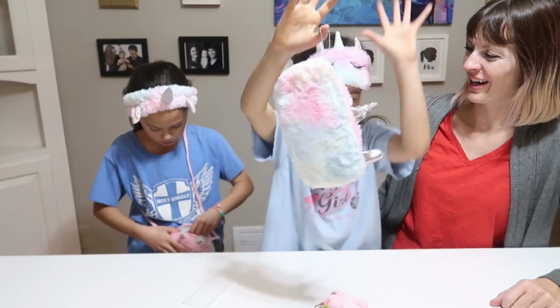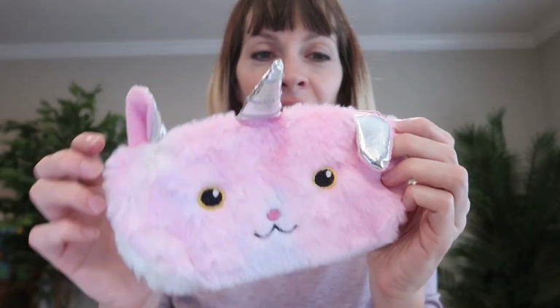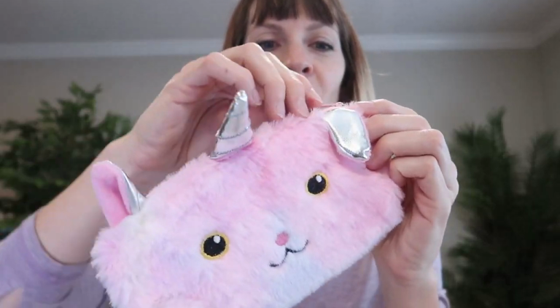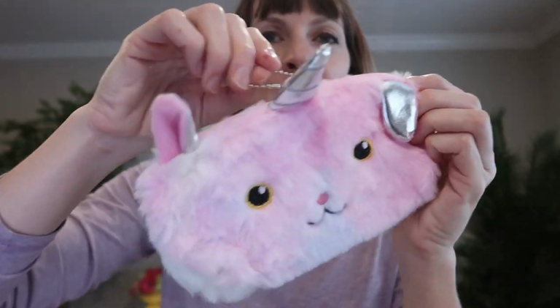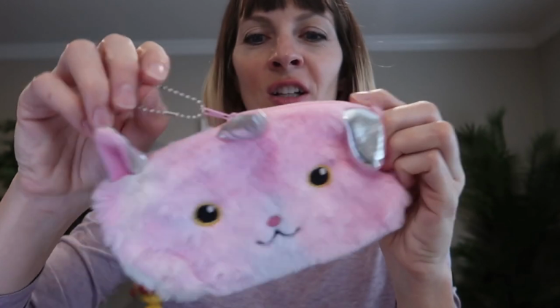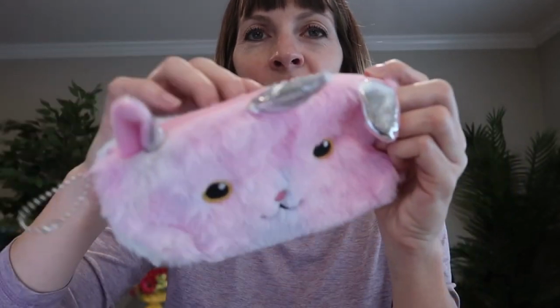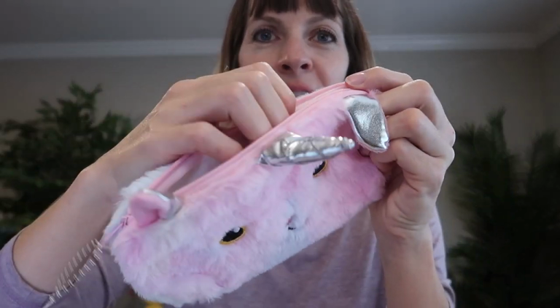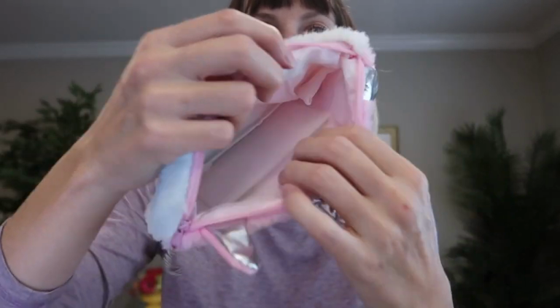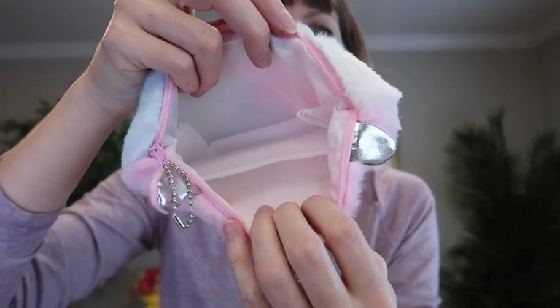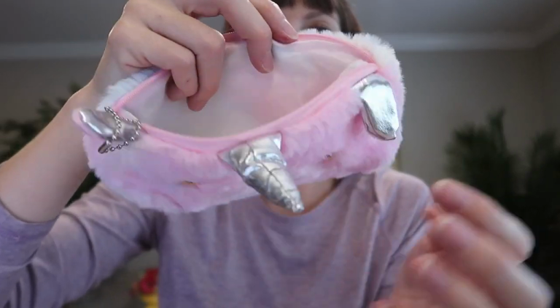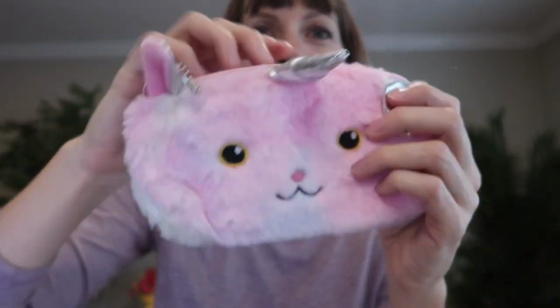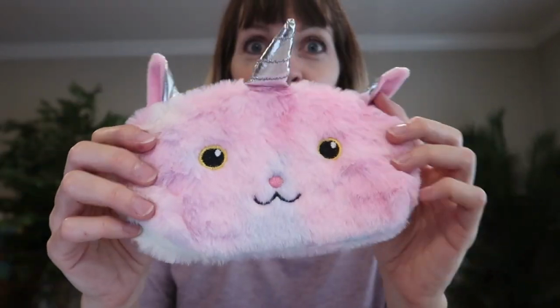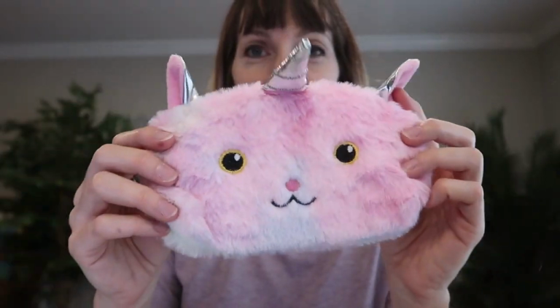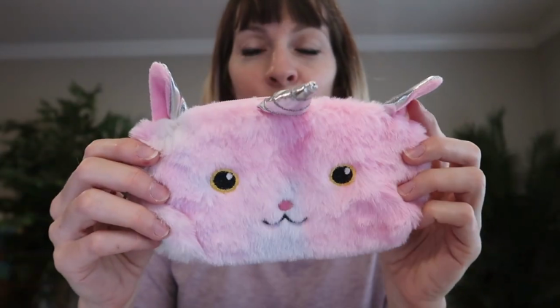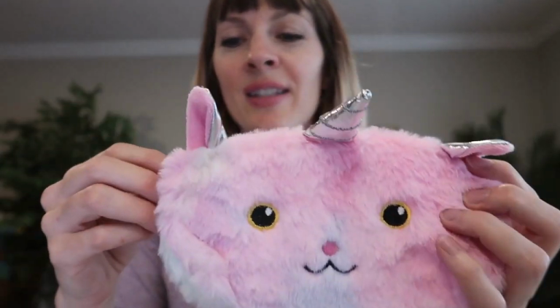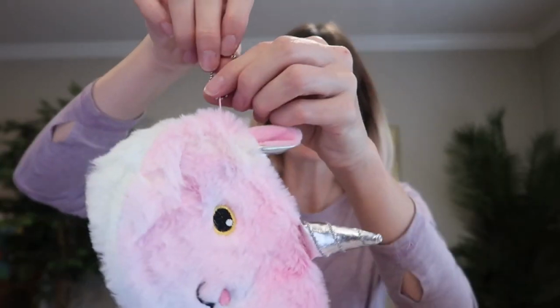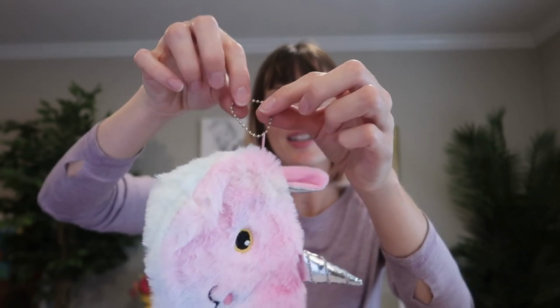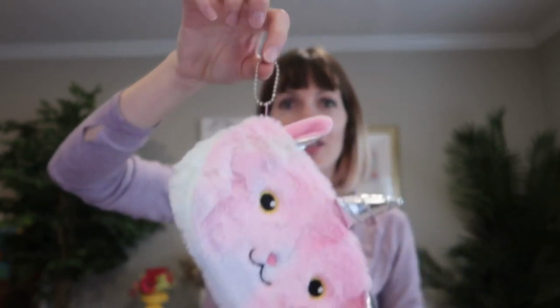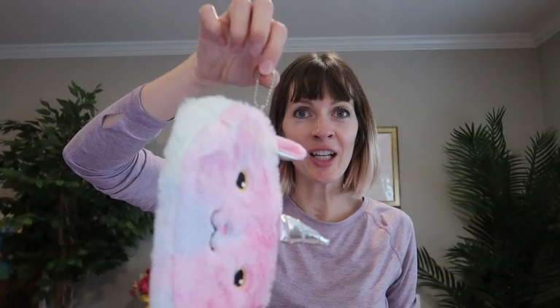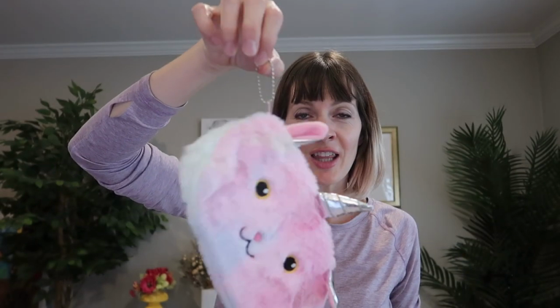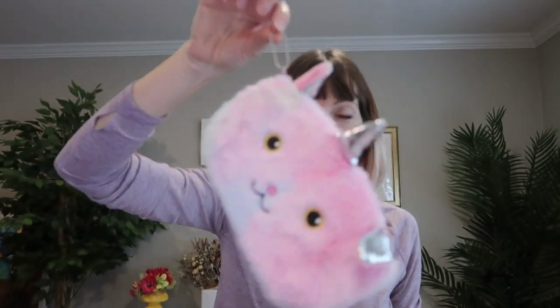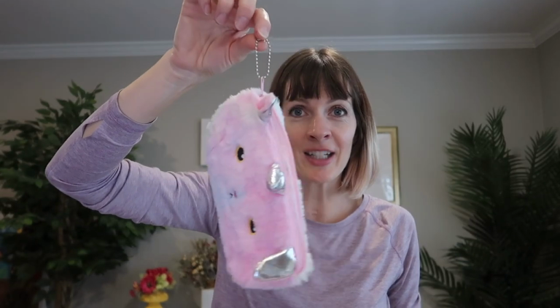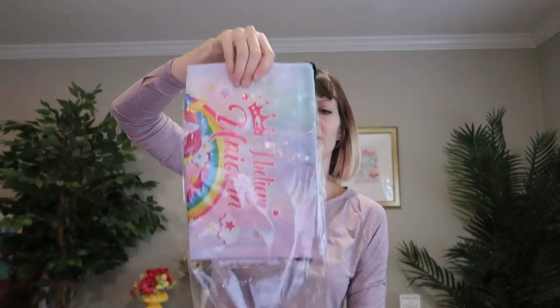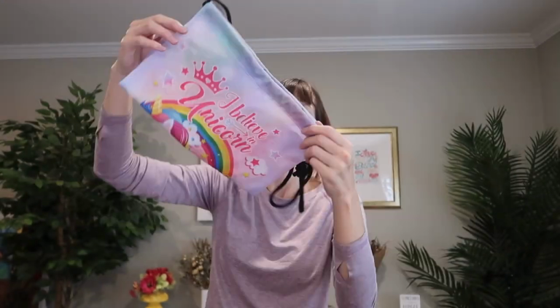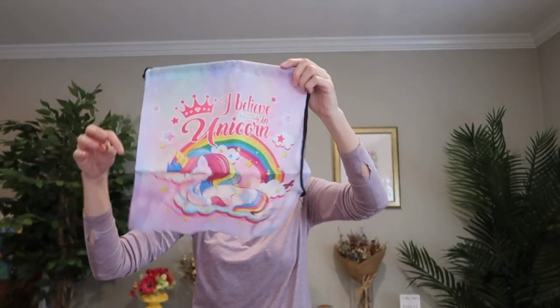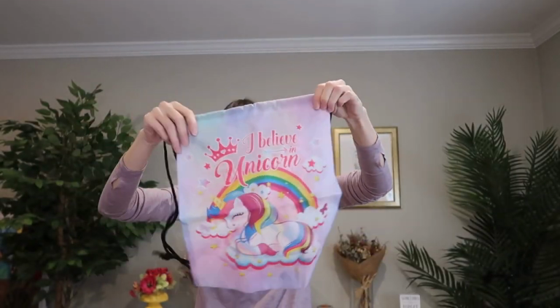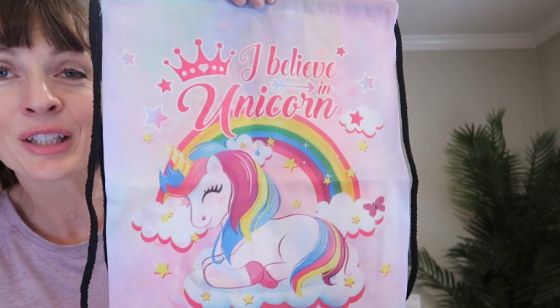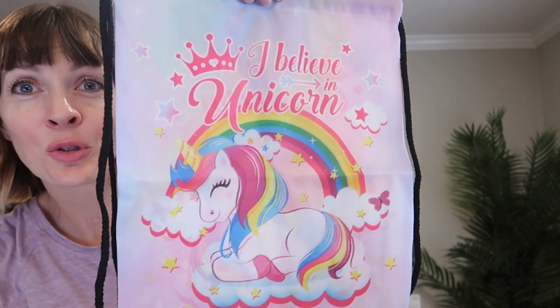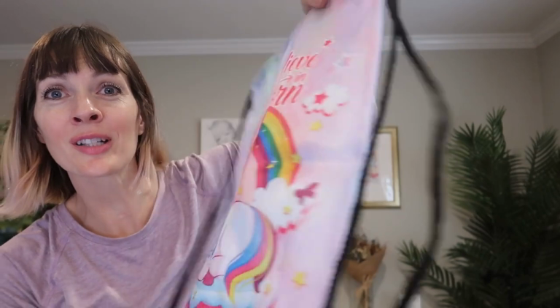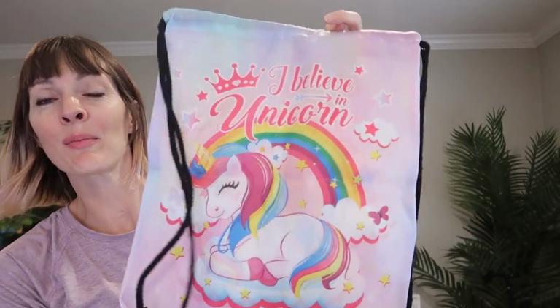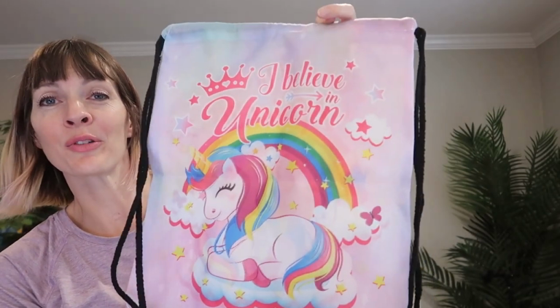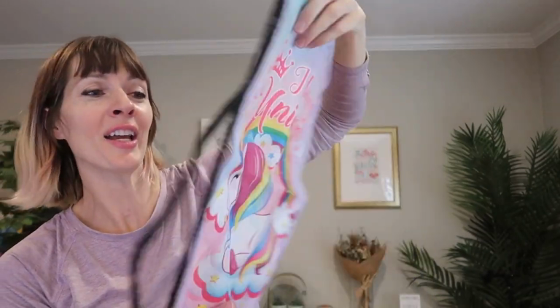A little pouch here — this could be a pencil case or a makeup case, anything really for little toys. It's also got a little keychain-type thing you can hang. It says 'I believe in unicorns,' same on both sides.